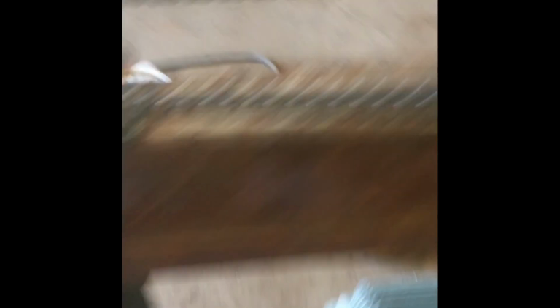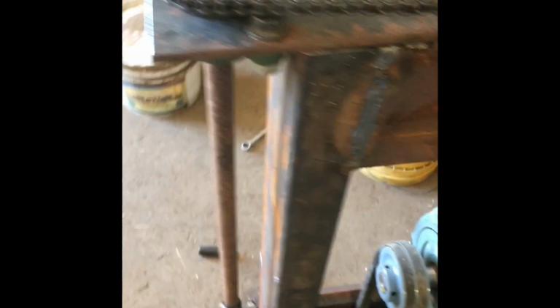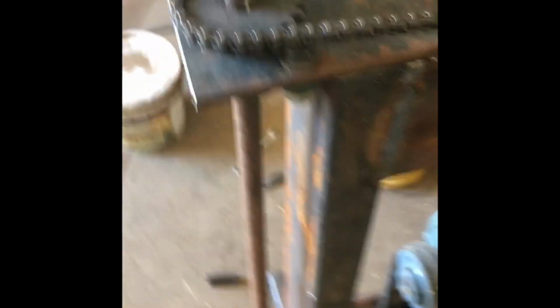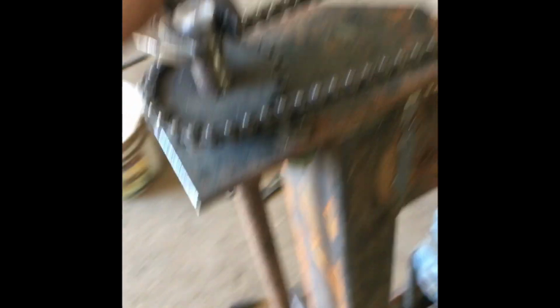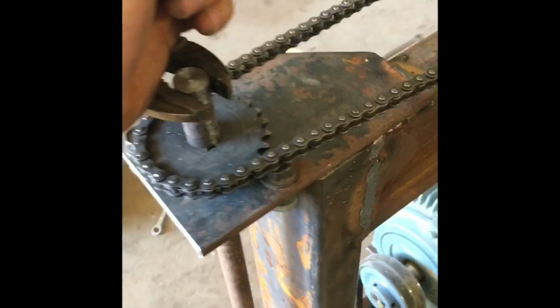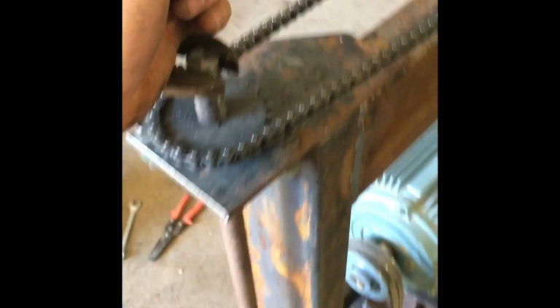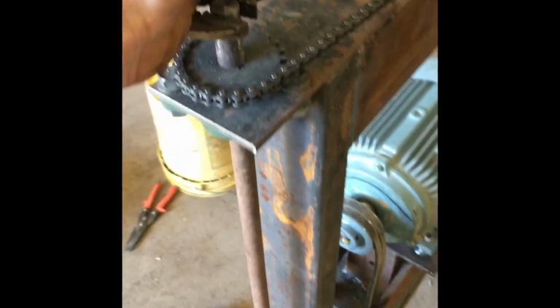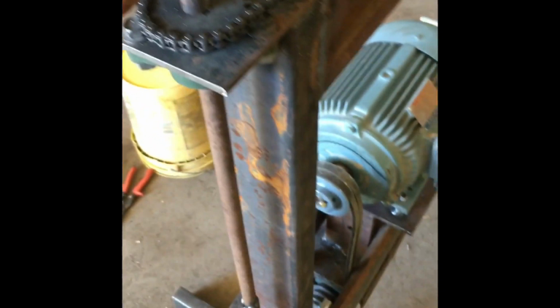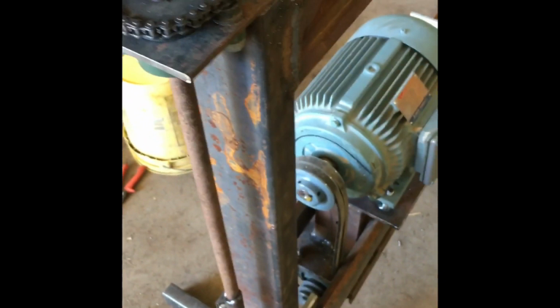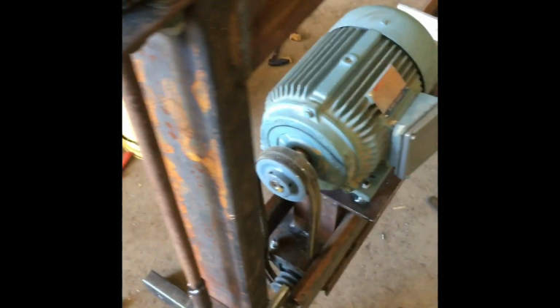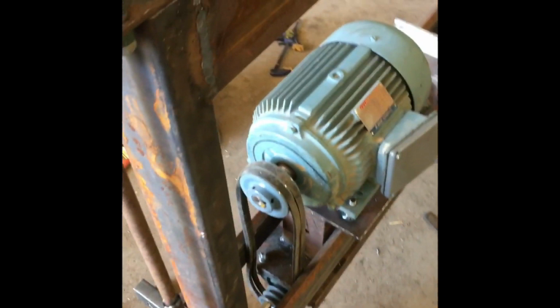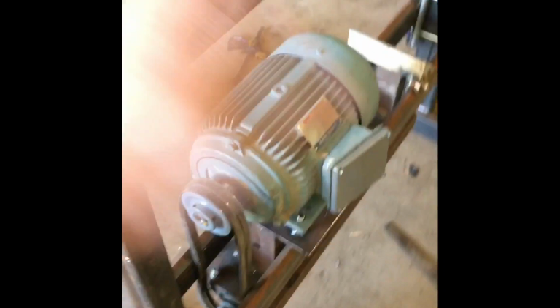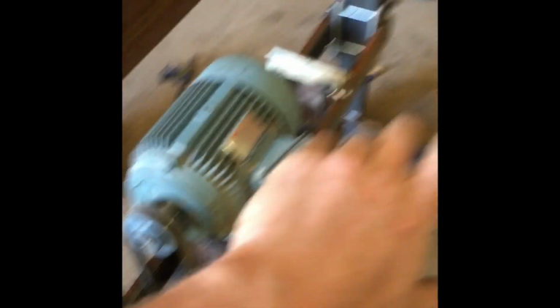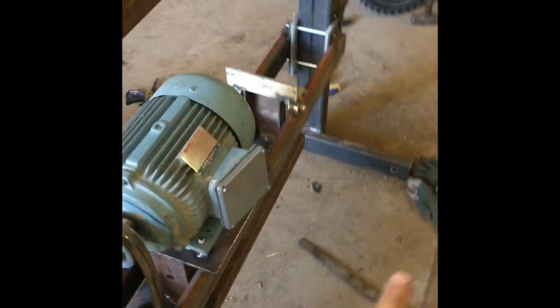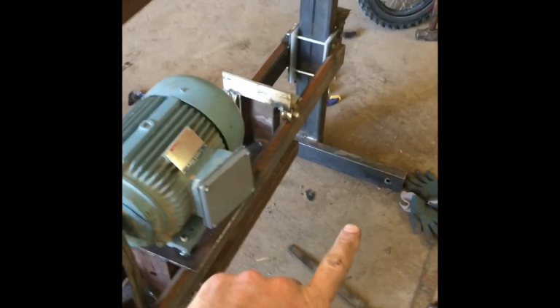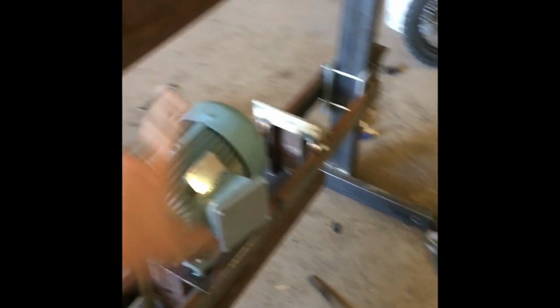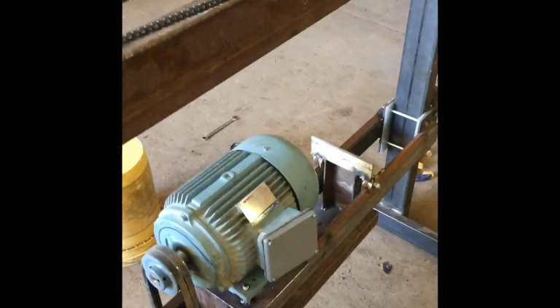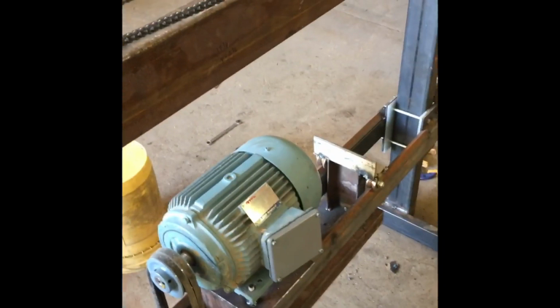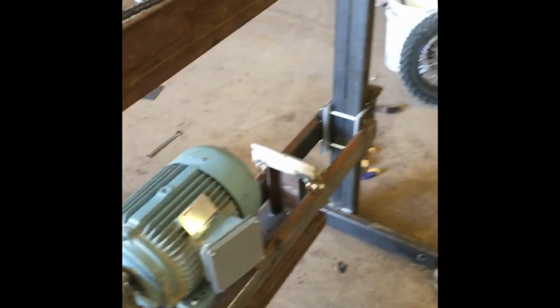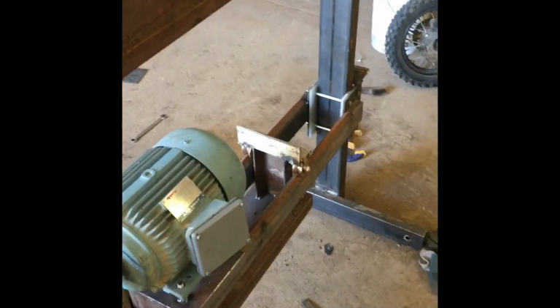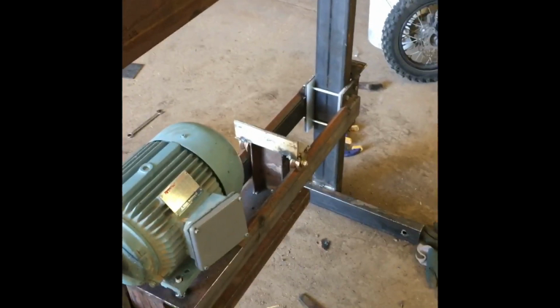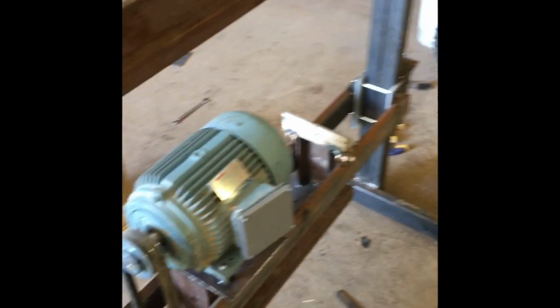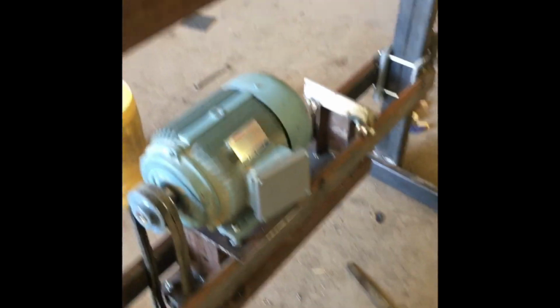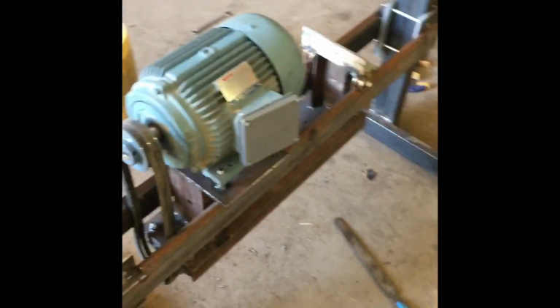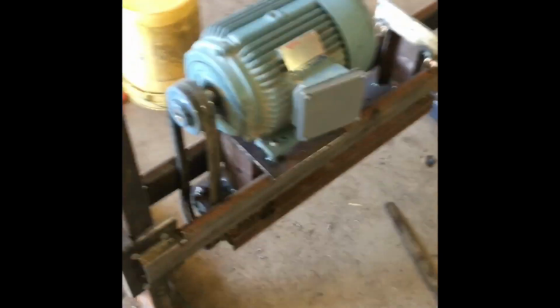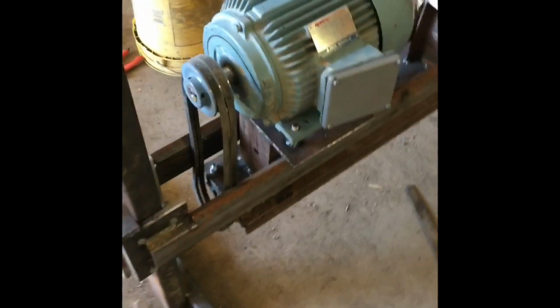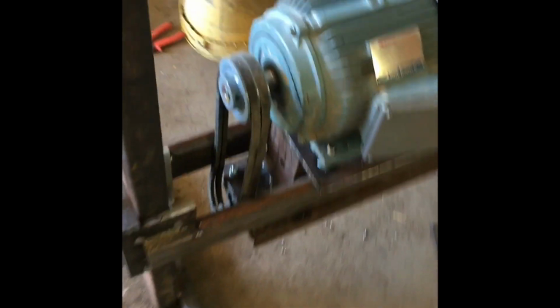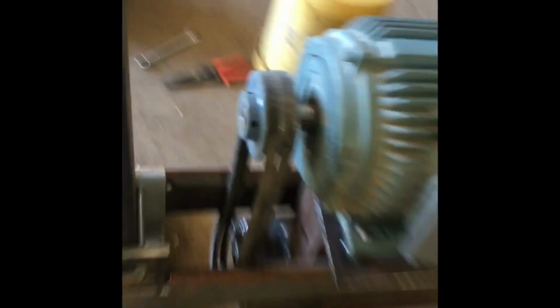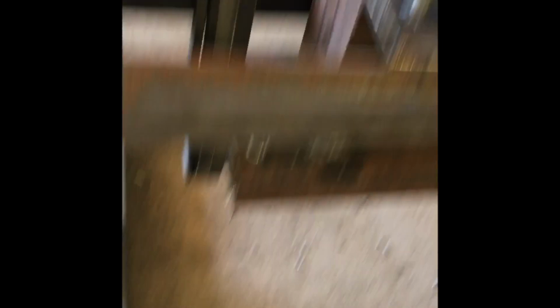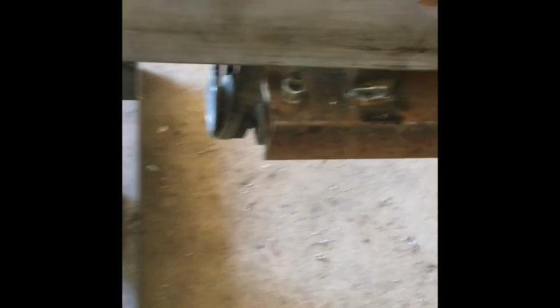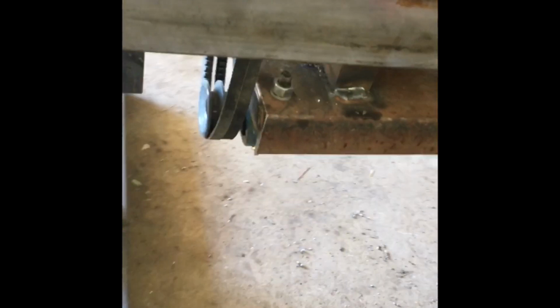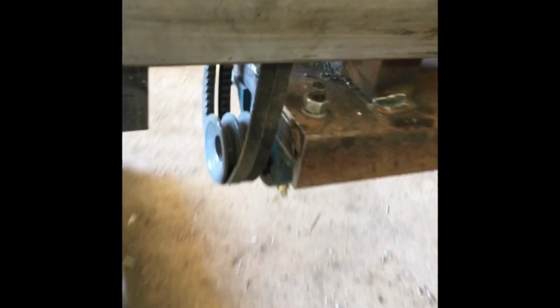I need to get a crank. This is going to be the operator side. It's going to be going right to left. Here's my cutter head.